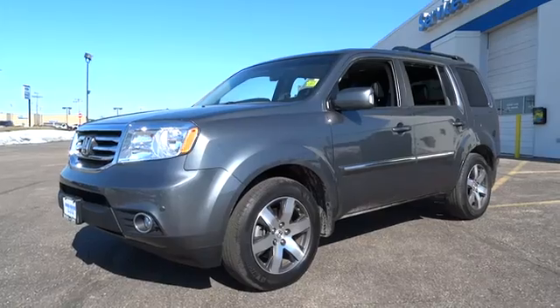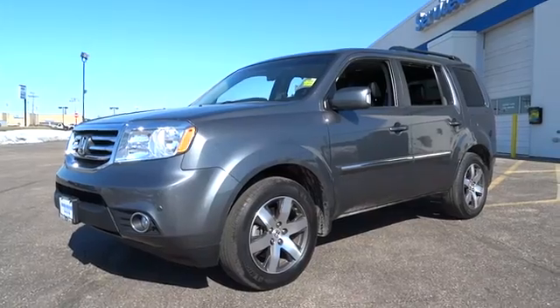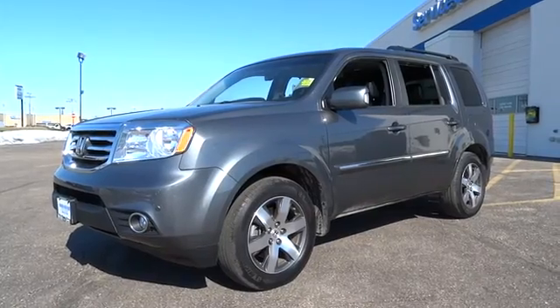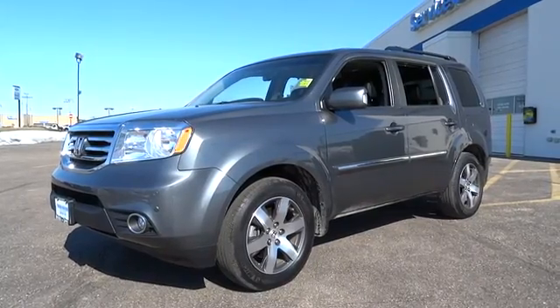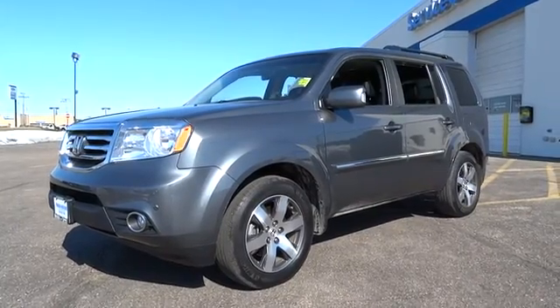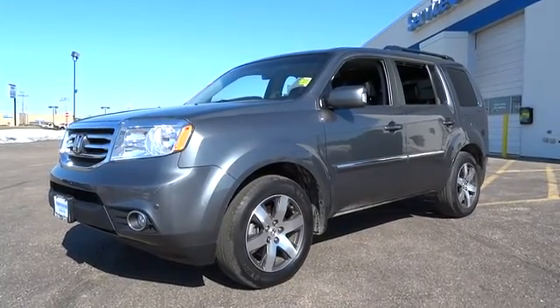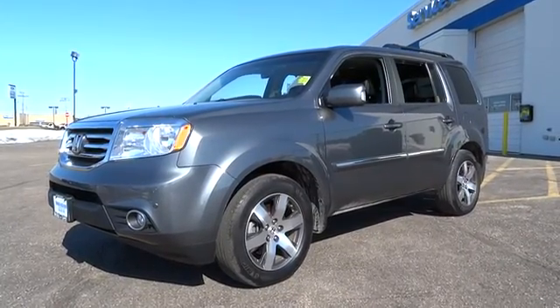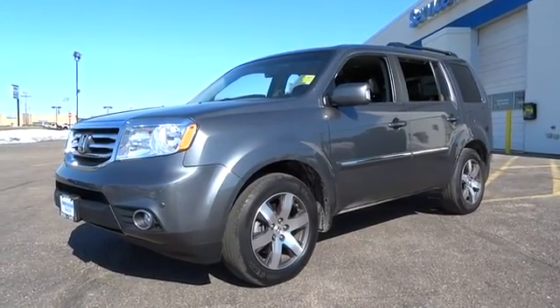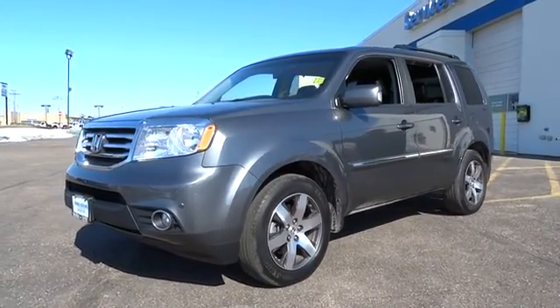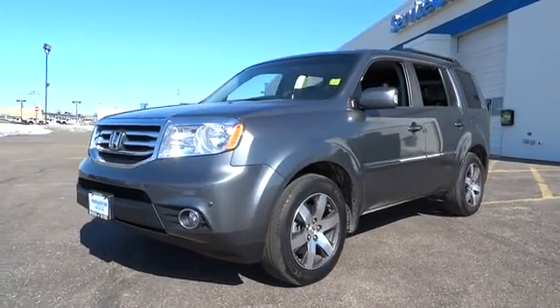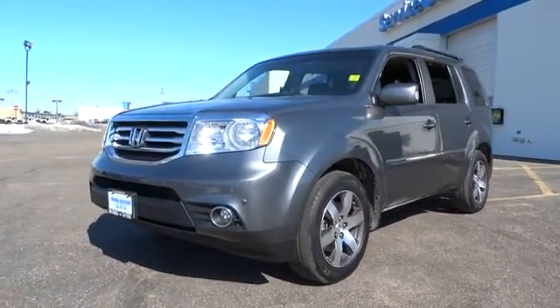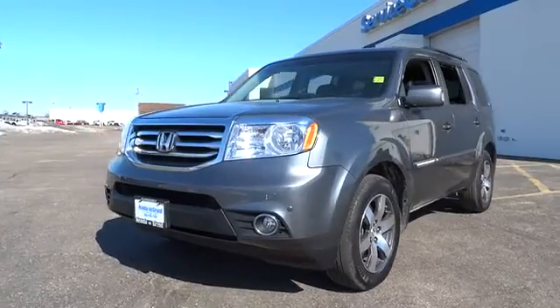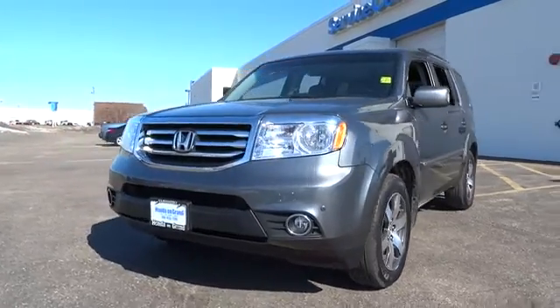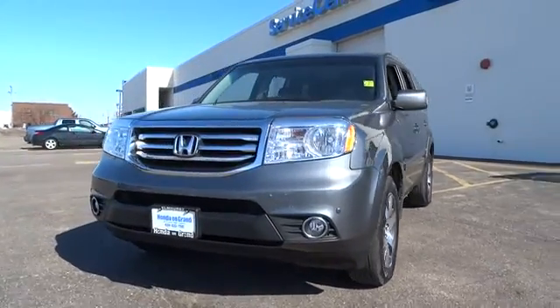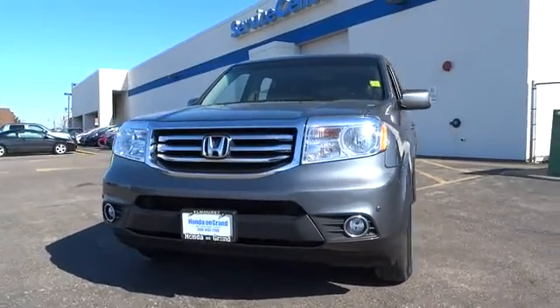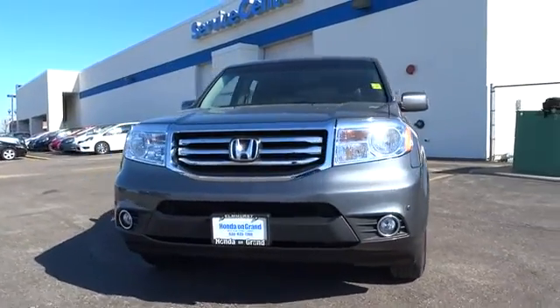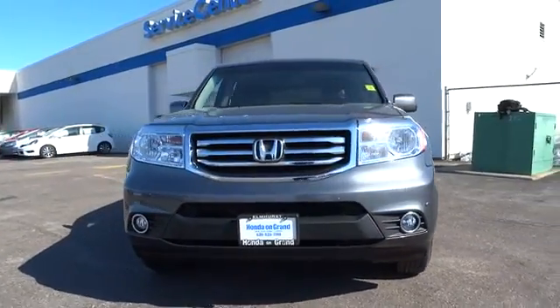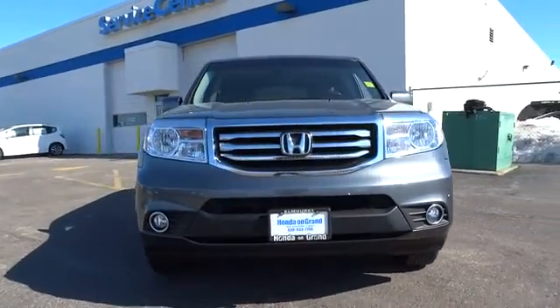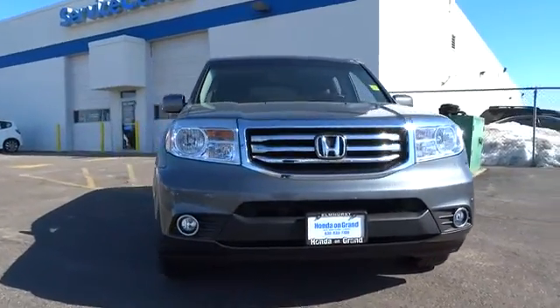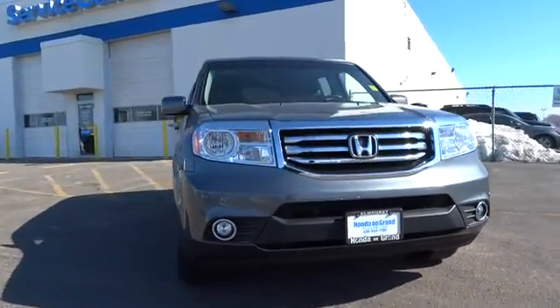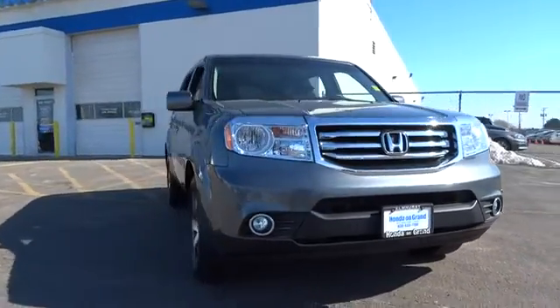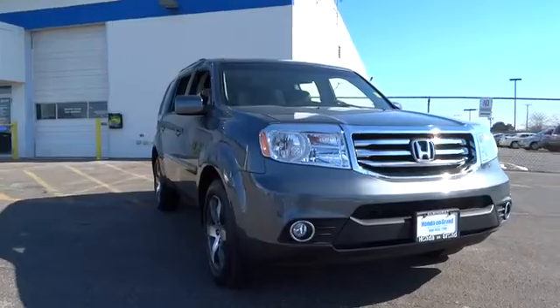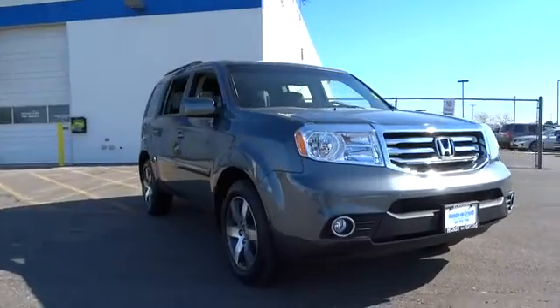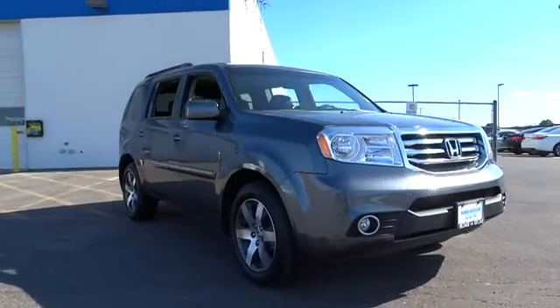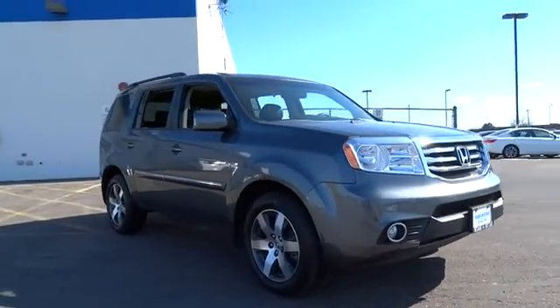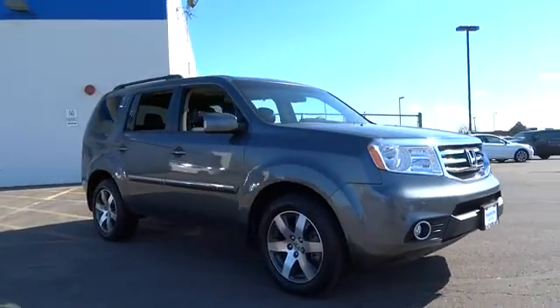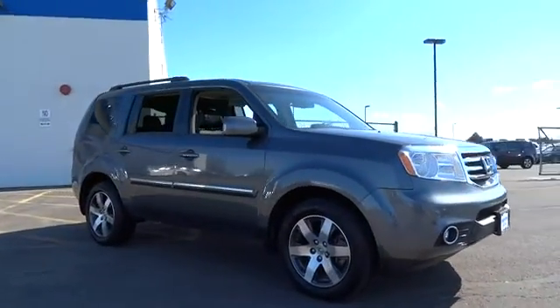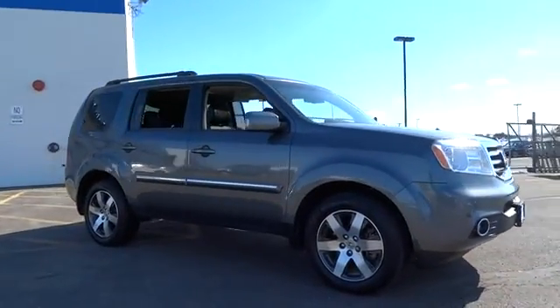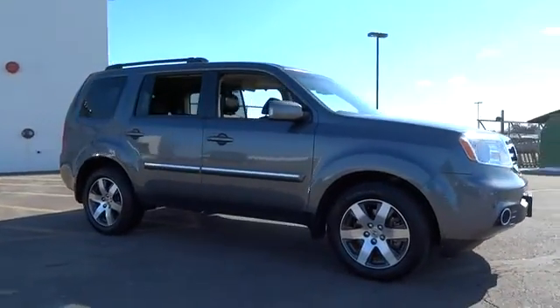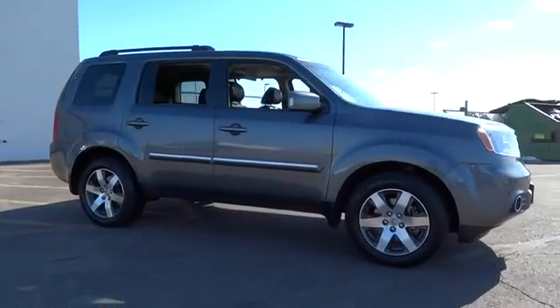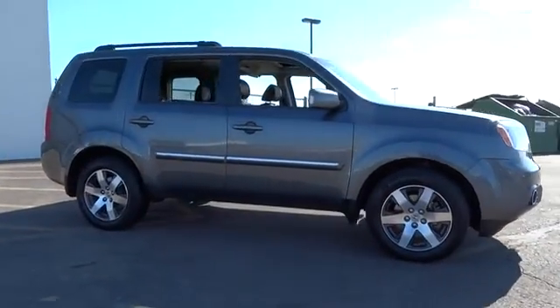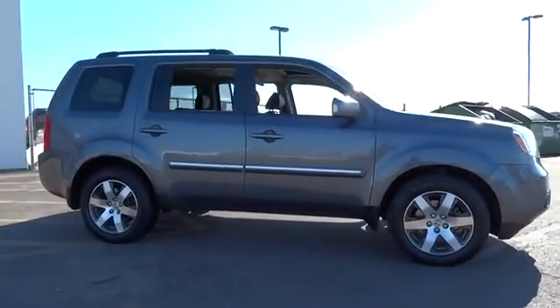2012 Pilot. Optimal utility. Indulgent interior. Powerful performer. You'll be ready for almost anything in the Honda Pilot. And is priced below $35,000. This vehicle has less than 35,000 miles.